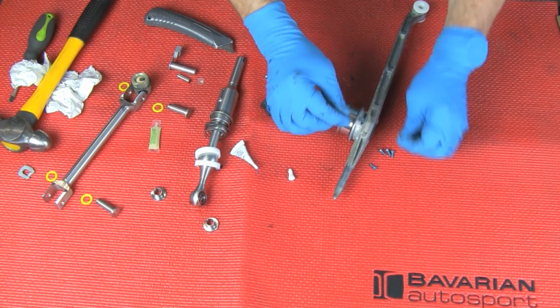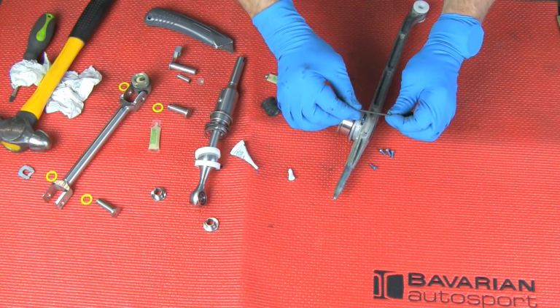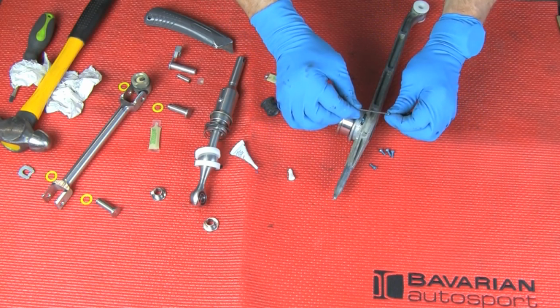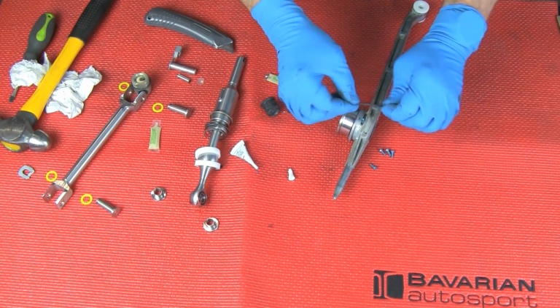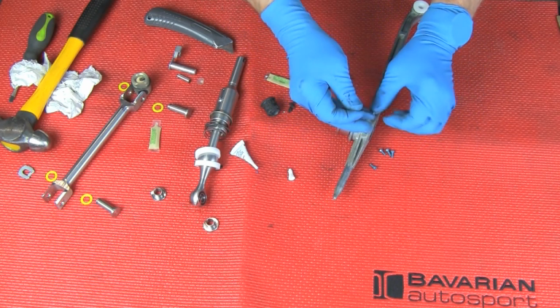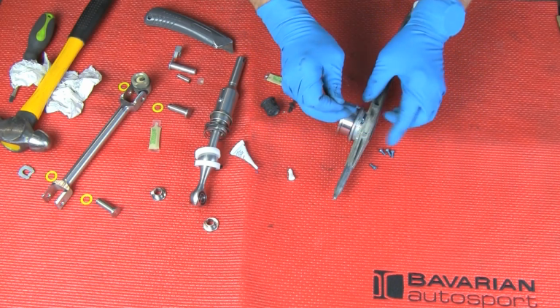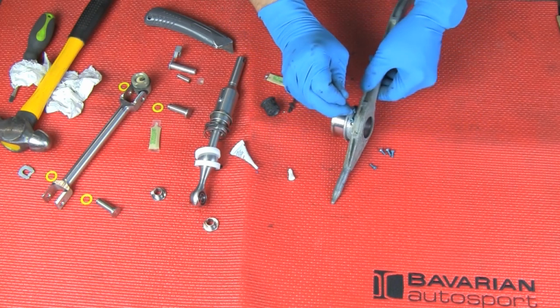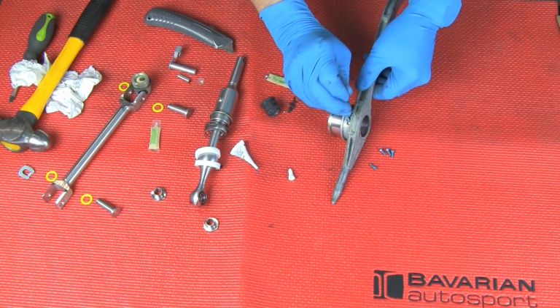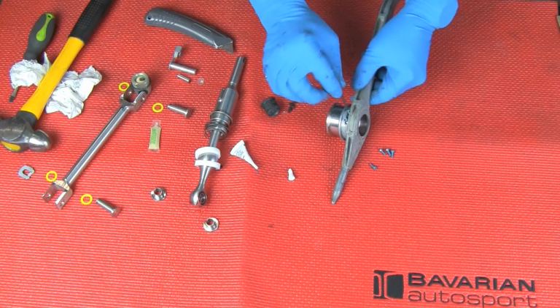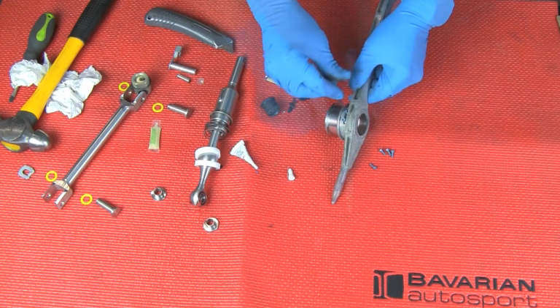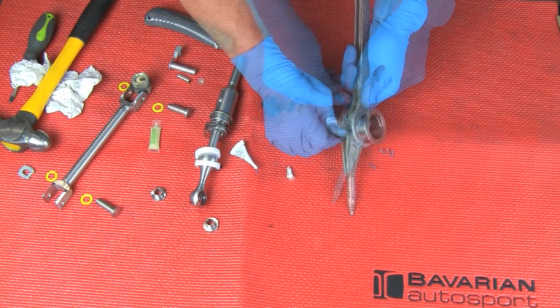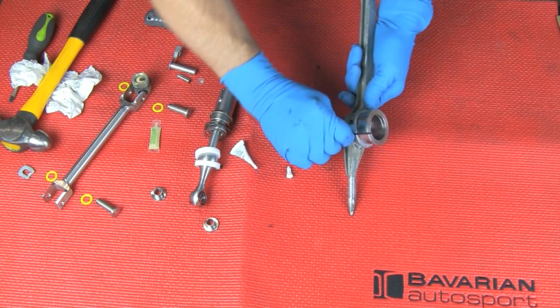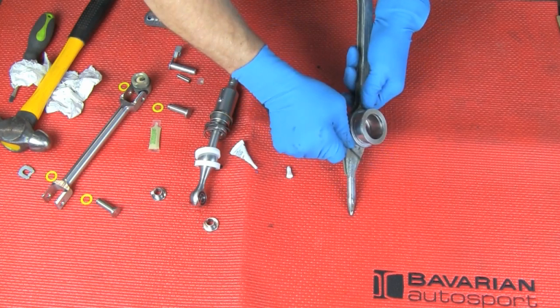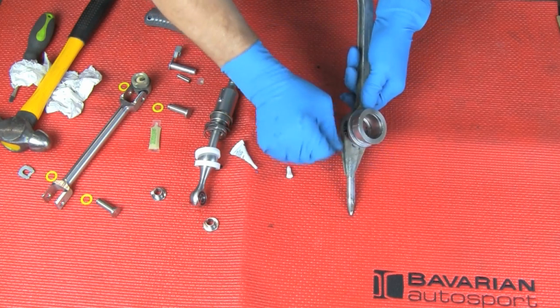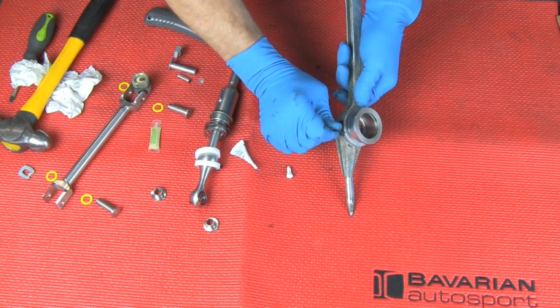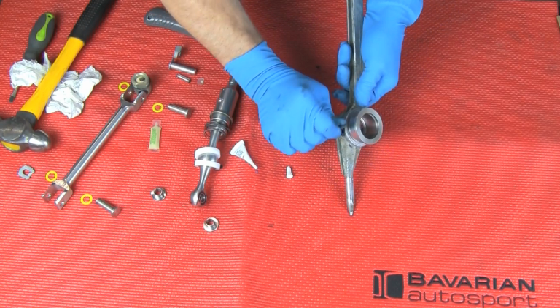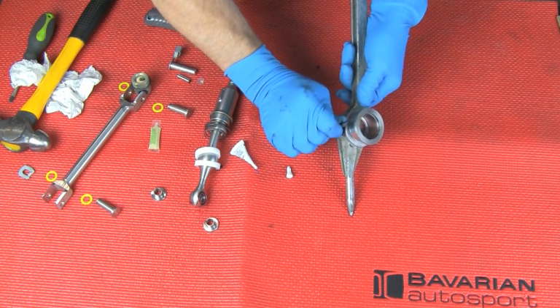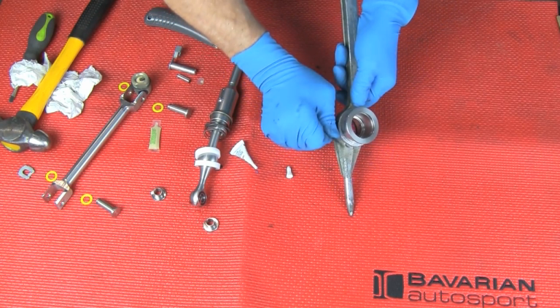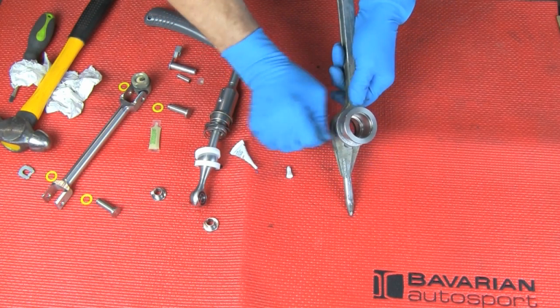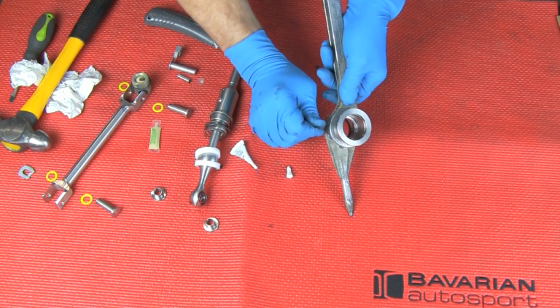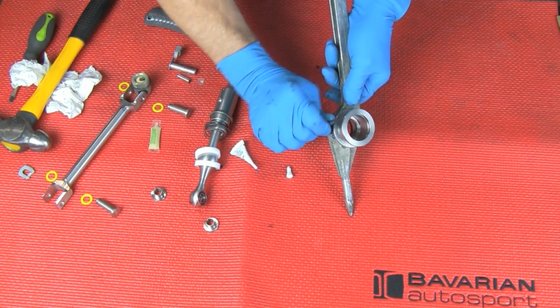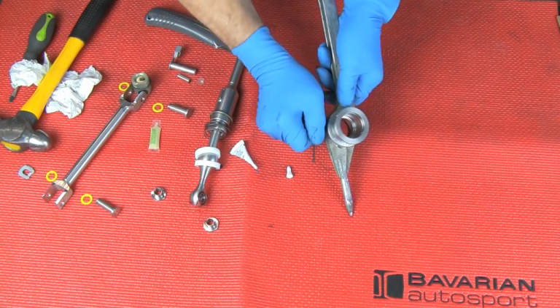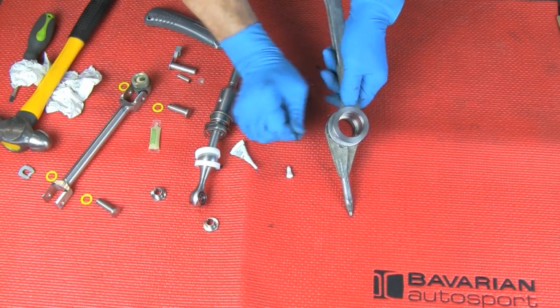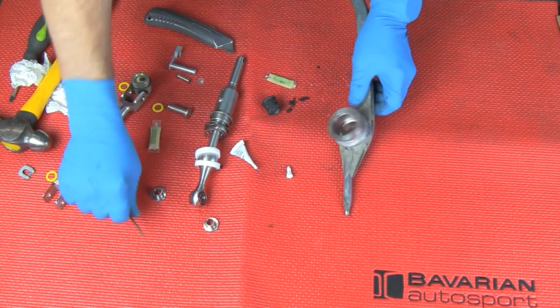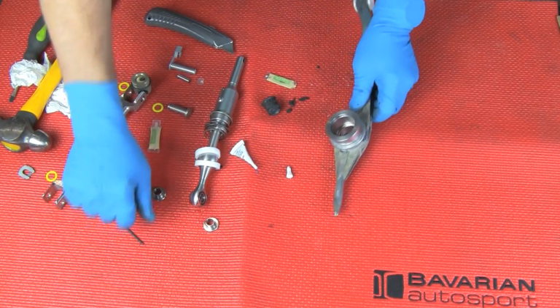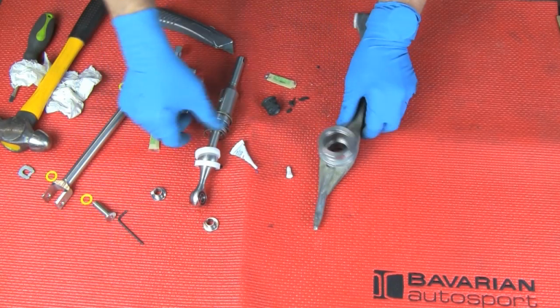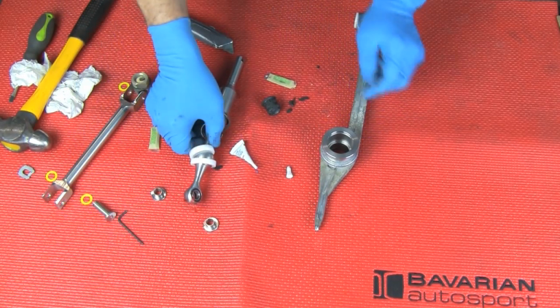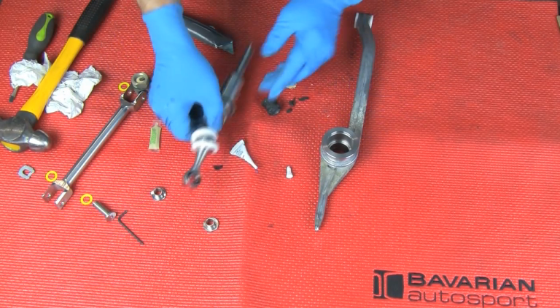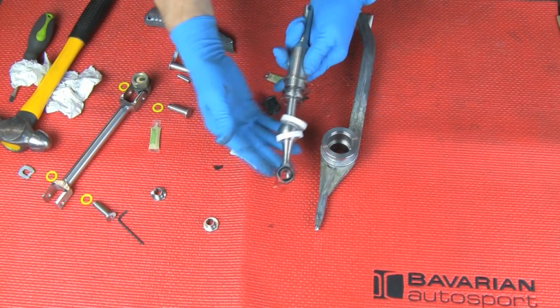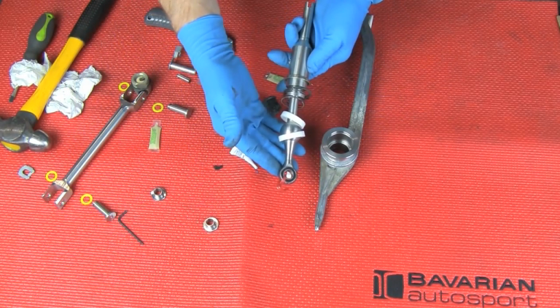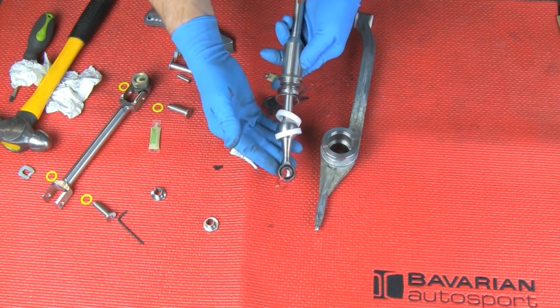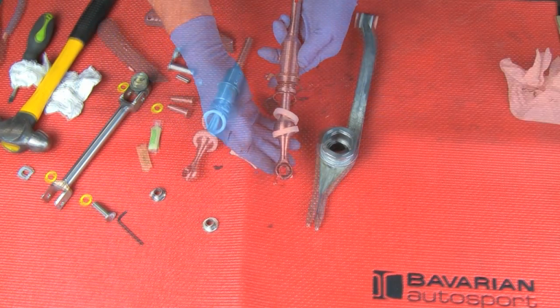Don't tighten just one. Get all six in before you do any tightening, evenly tightened. We're ready for the next stage which is installing the shifter lever.